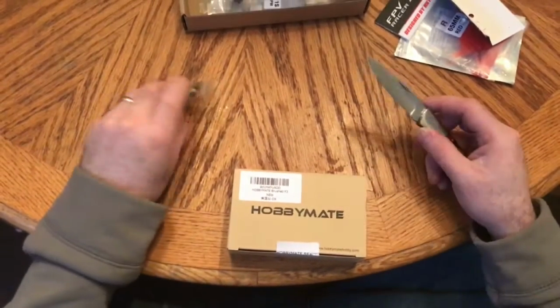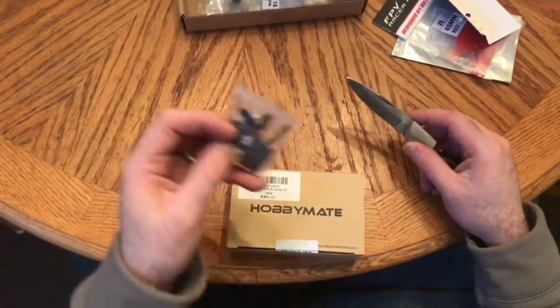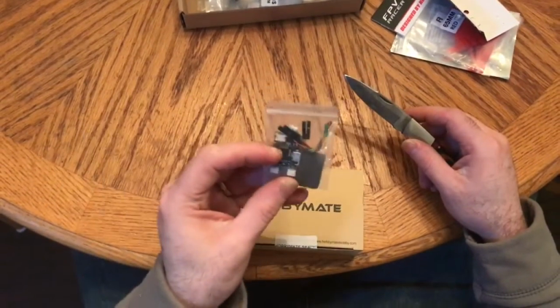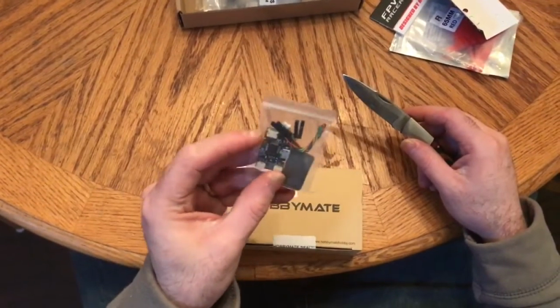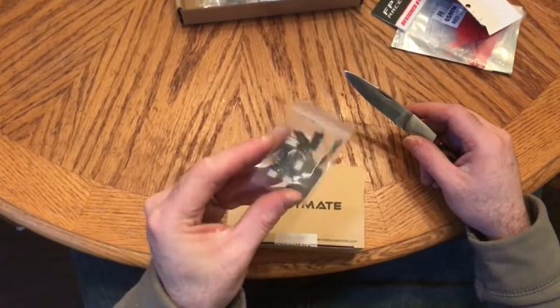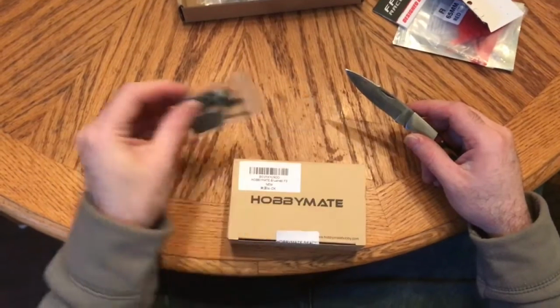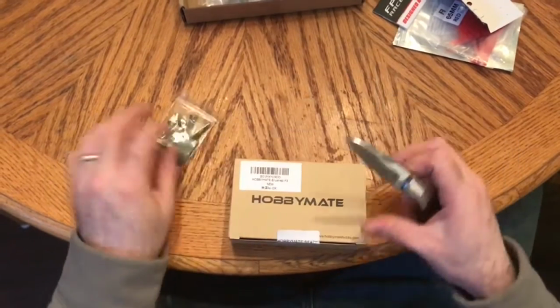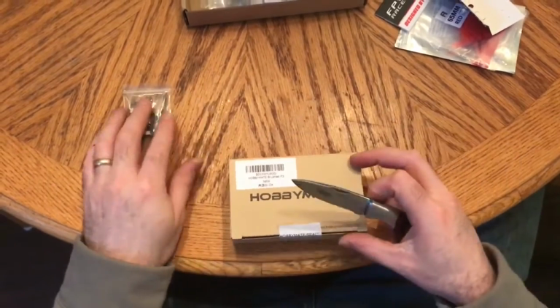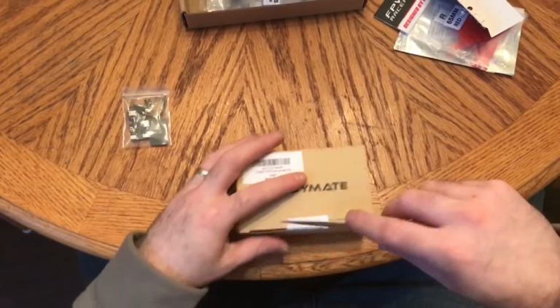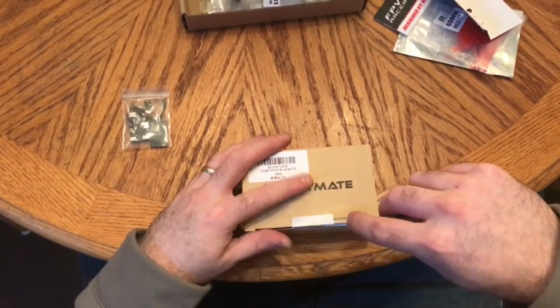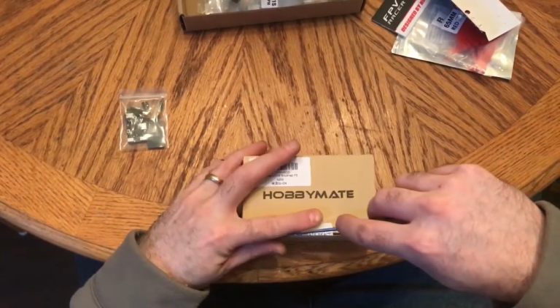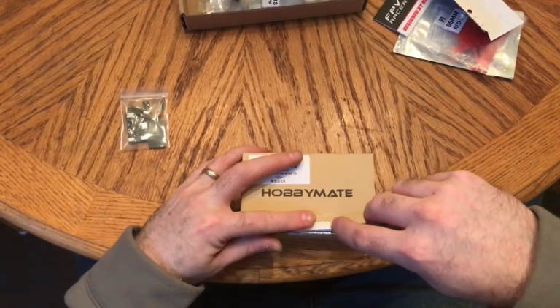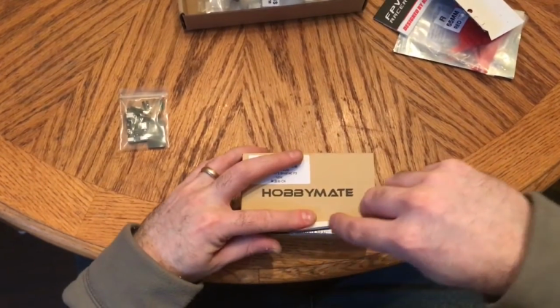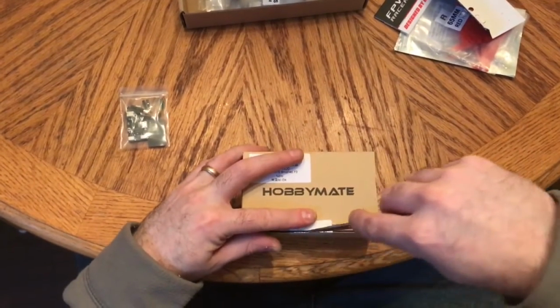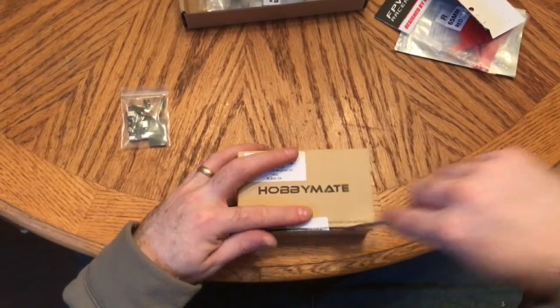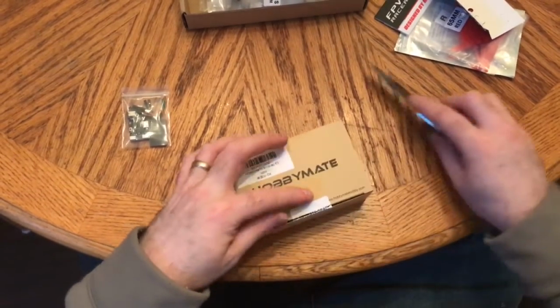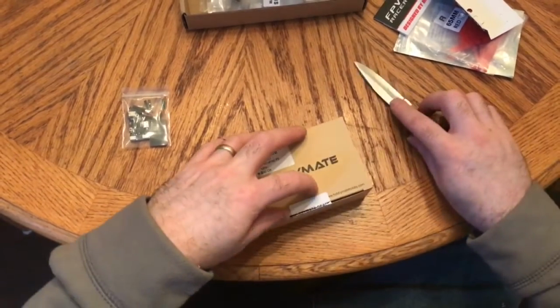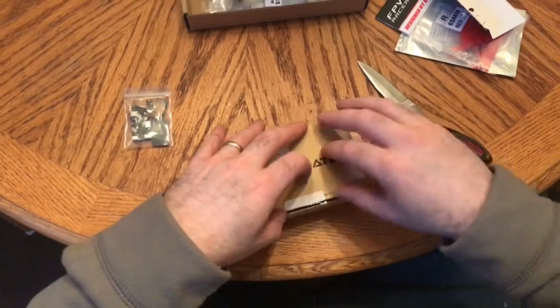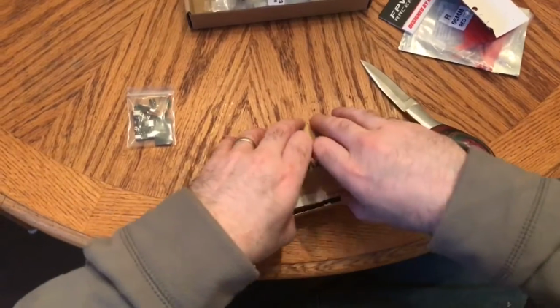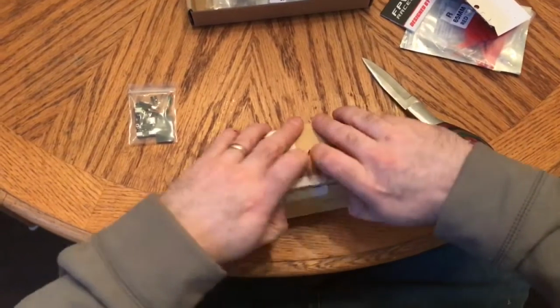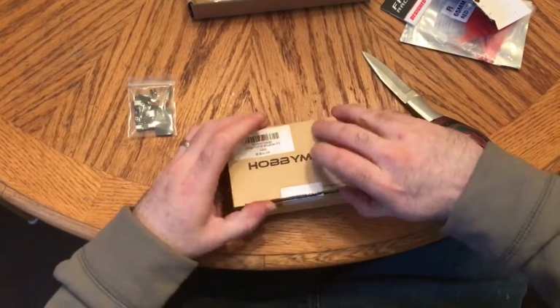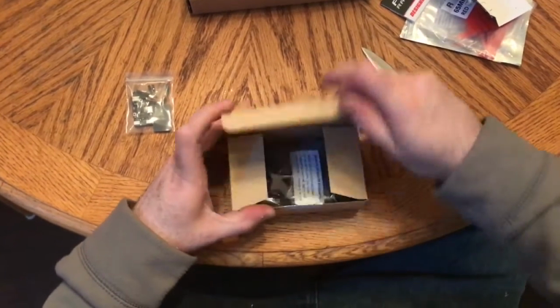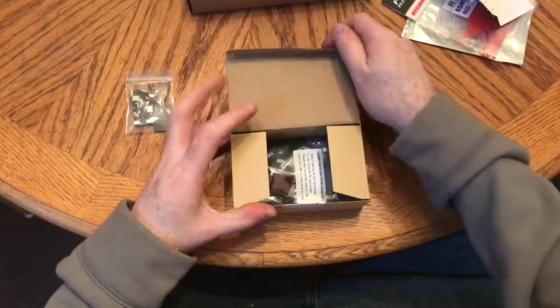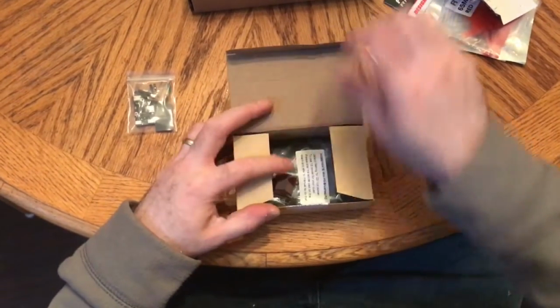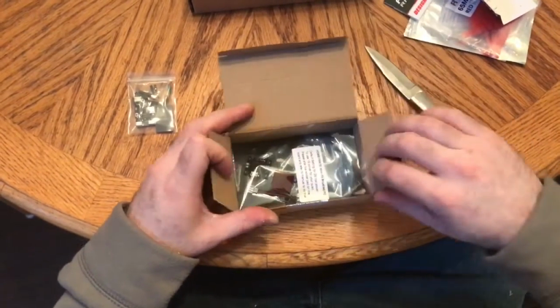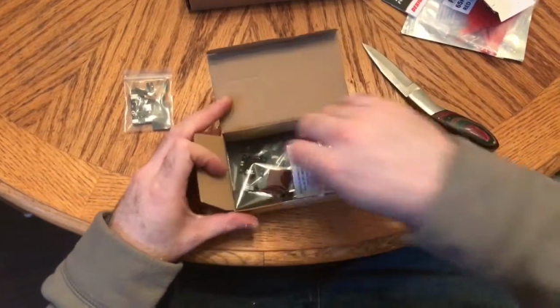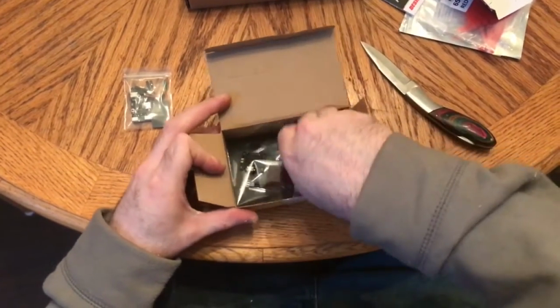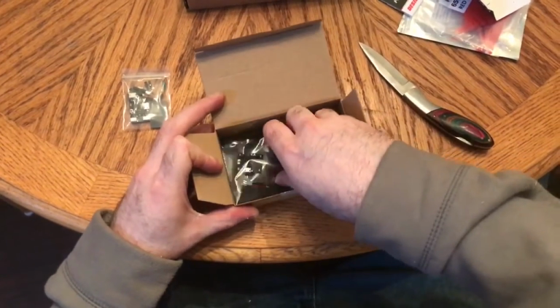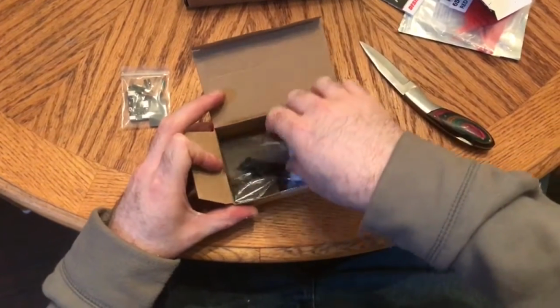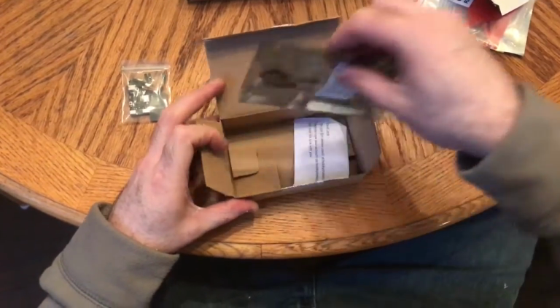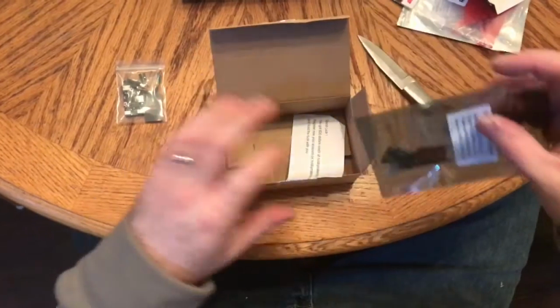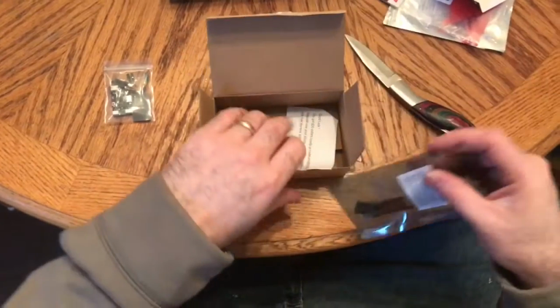This is a one-cell only board, so I'm going to set this off to the side. What HobbyMate is now offering is this F3 controller — they're working on just coming out with it, and this is brand new.